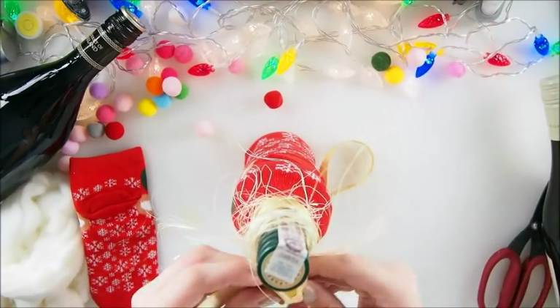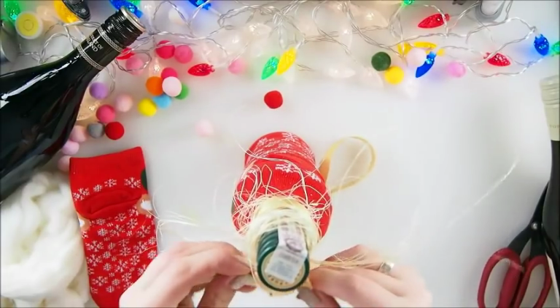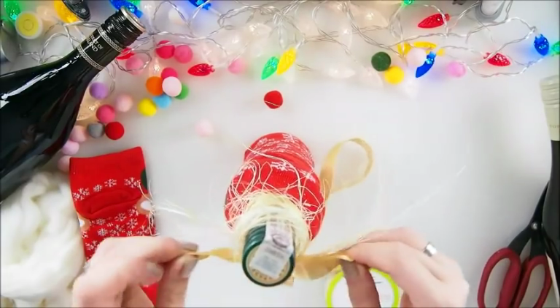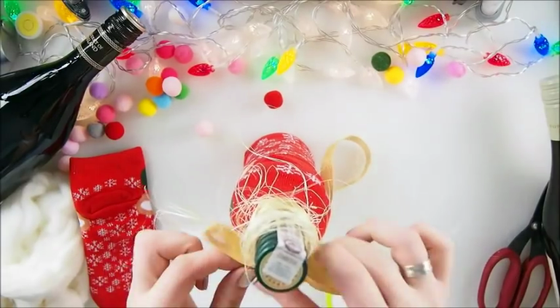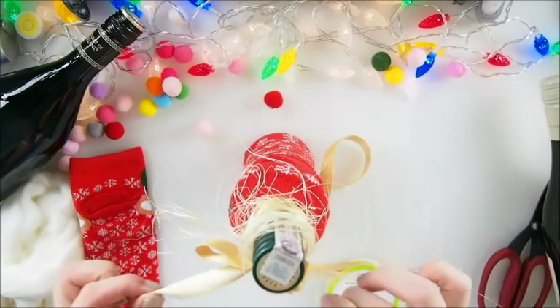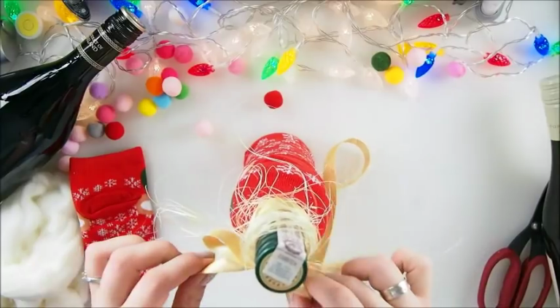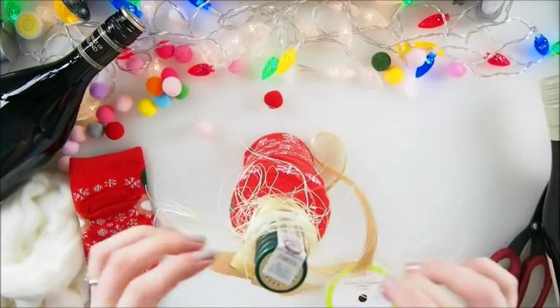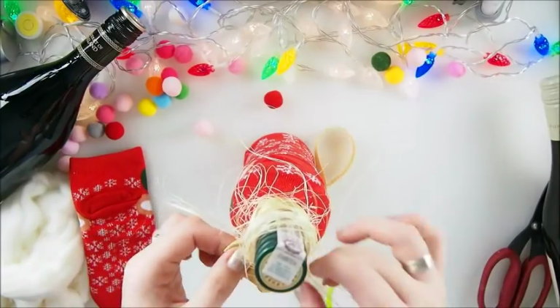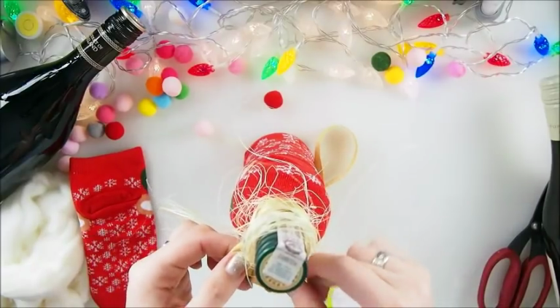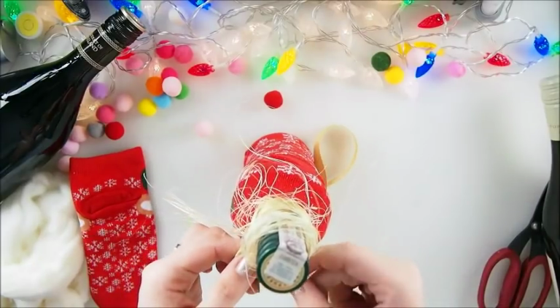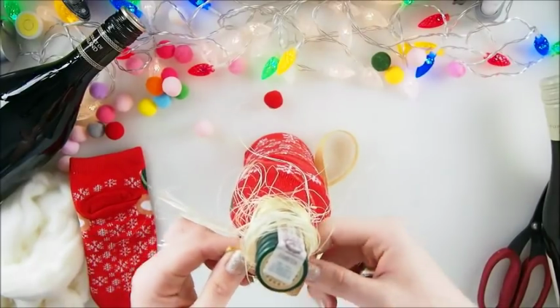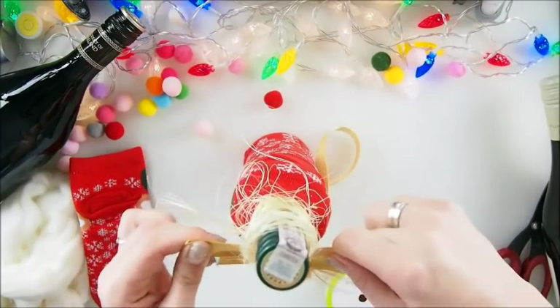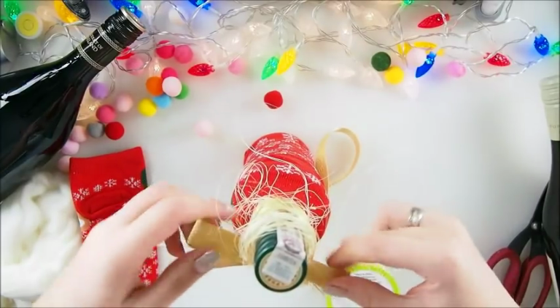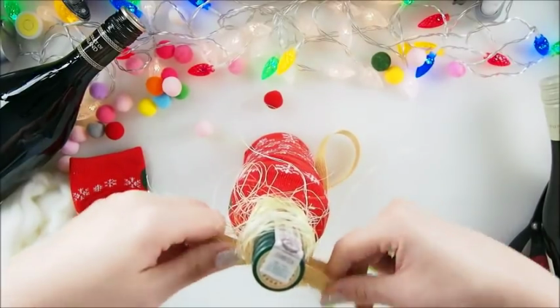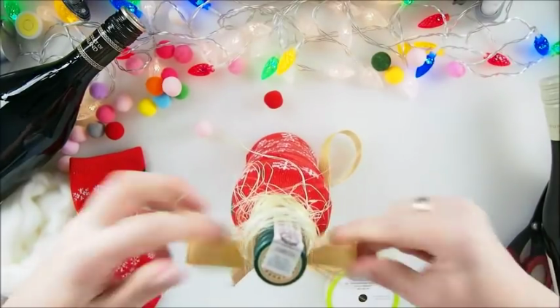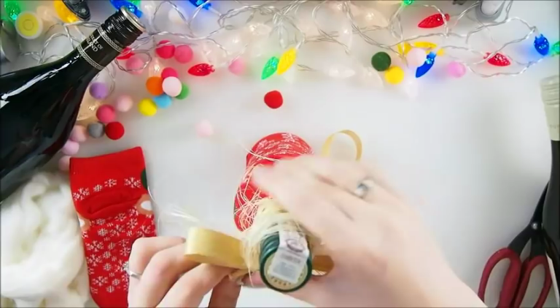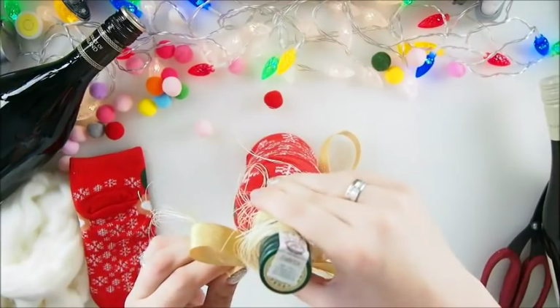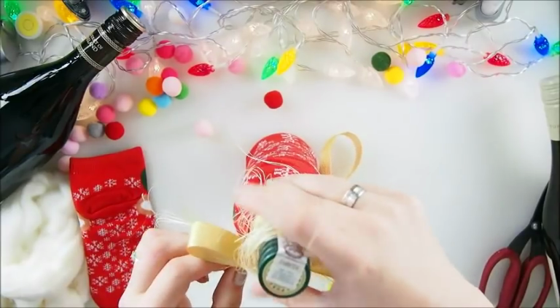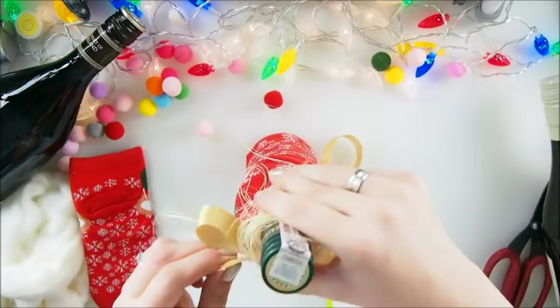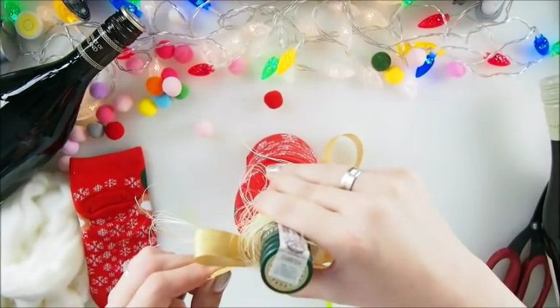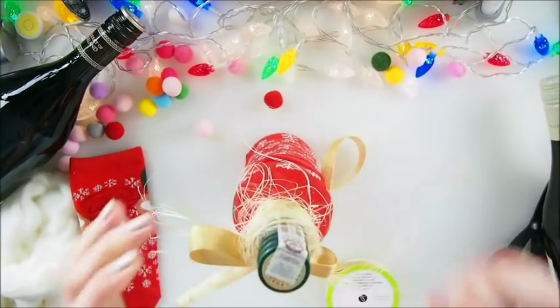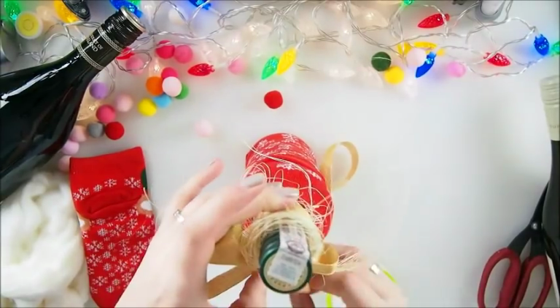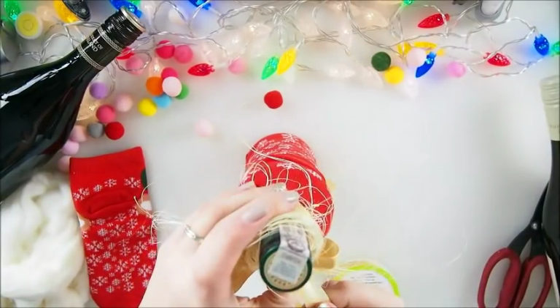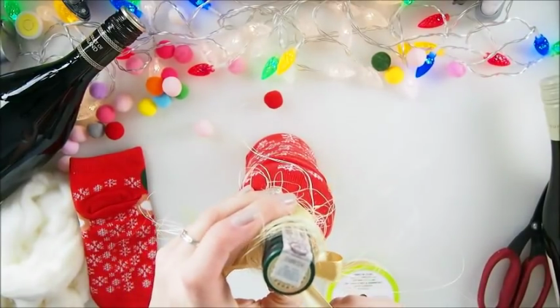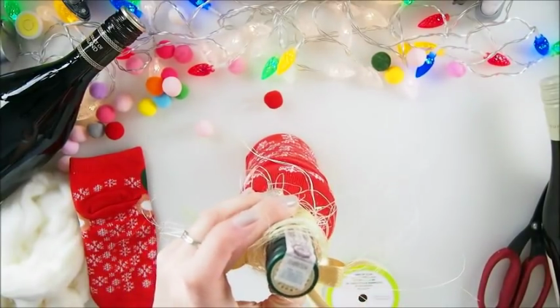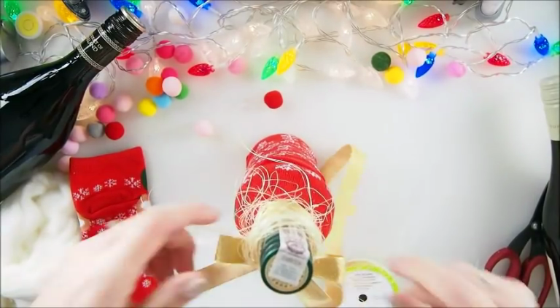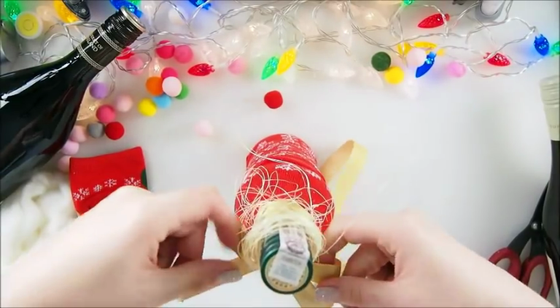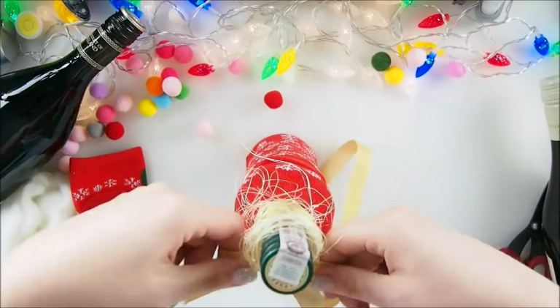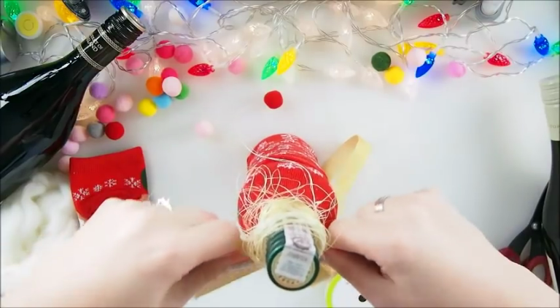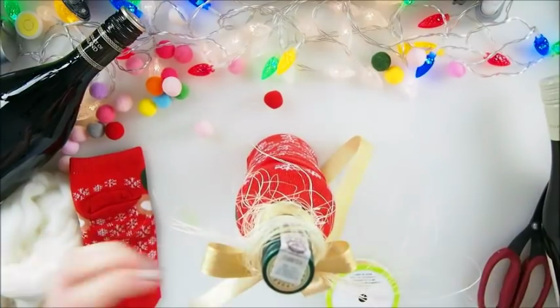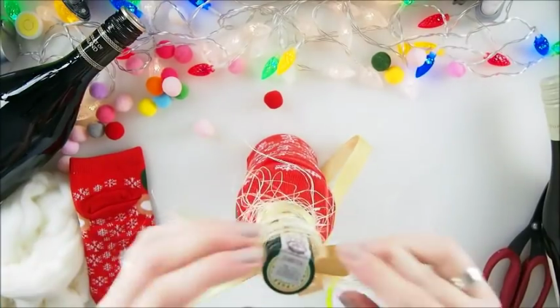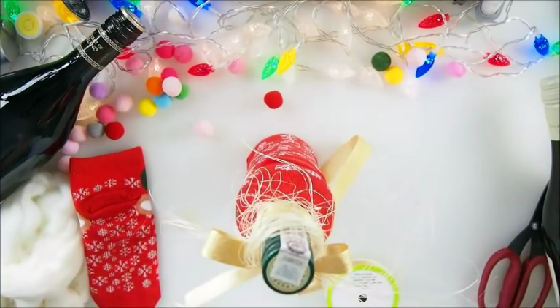There are so many beautiful things in the shops of course, but when you make things by yourself, that's definitely counting more. I think it's so much more personal and very pretty.